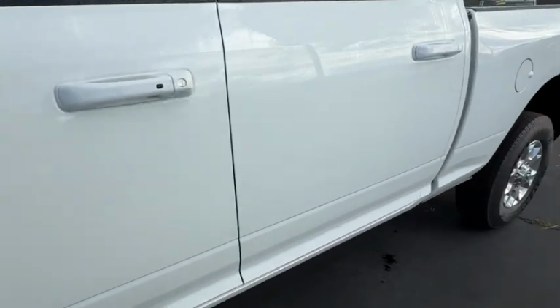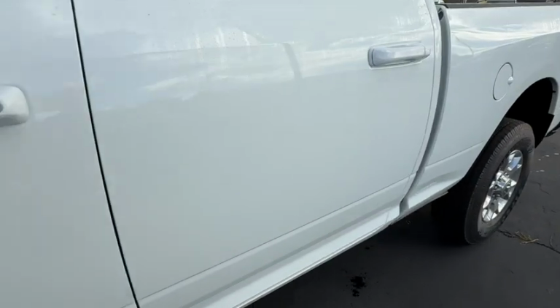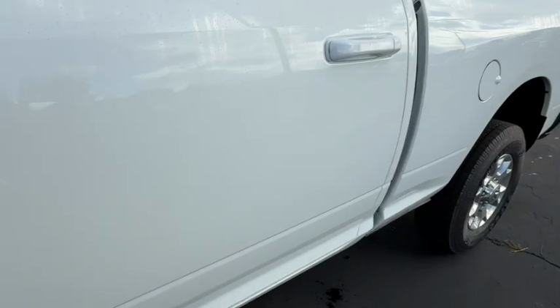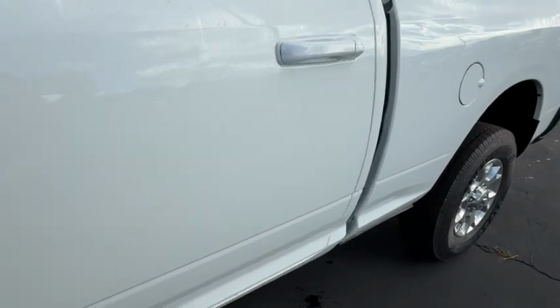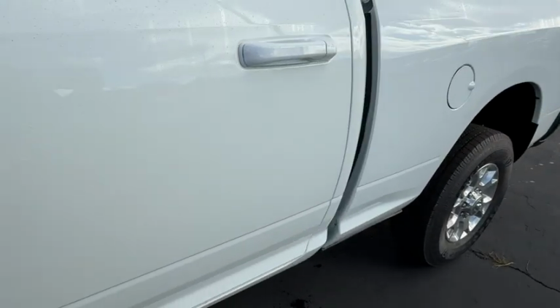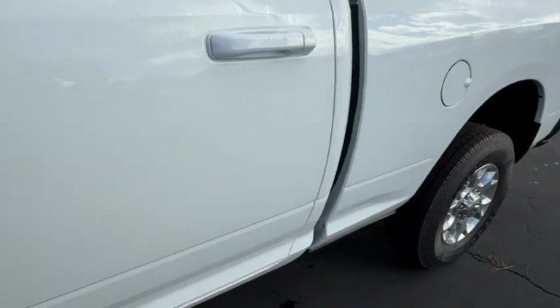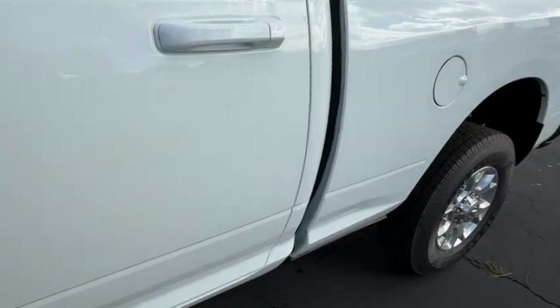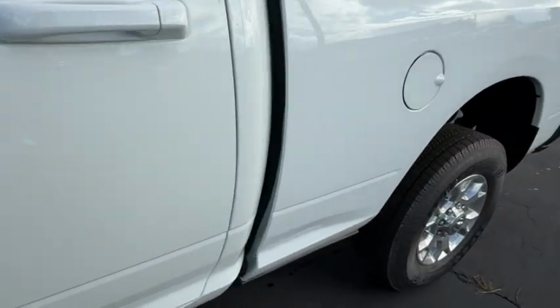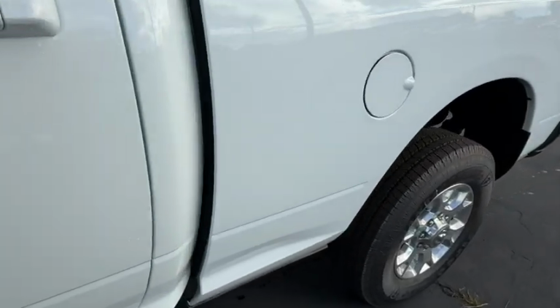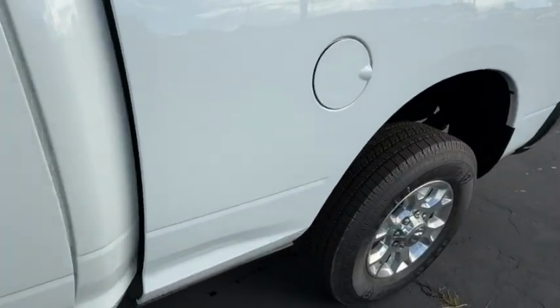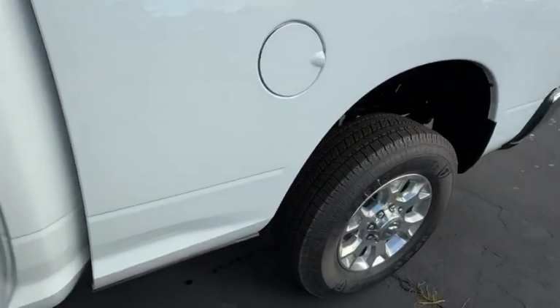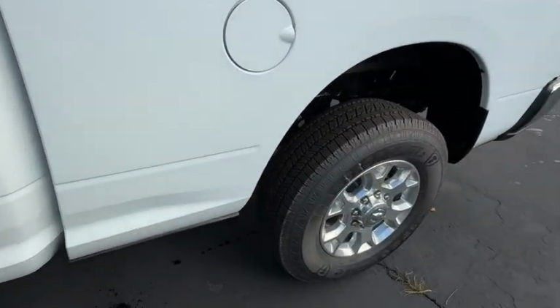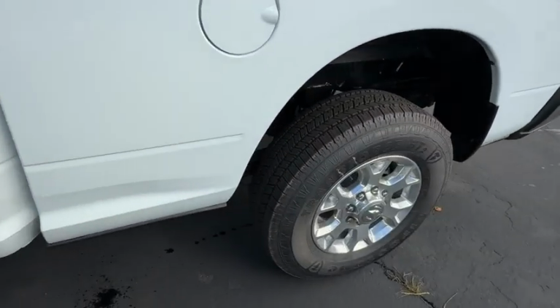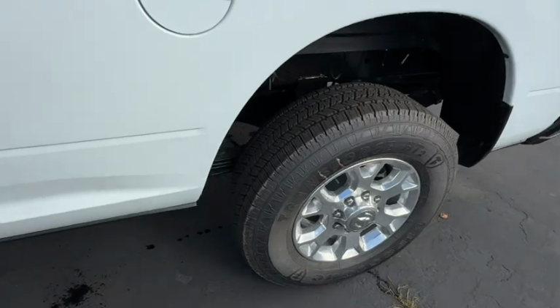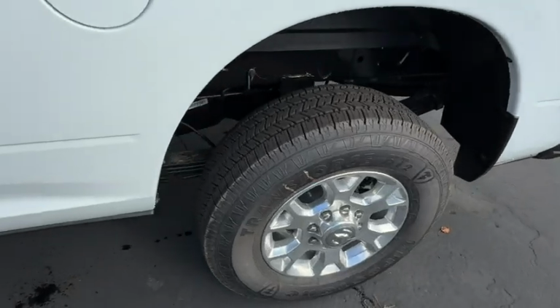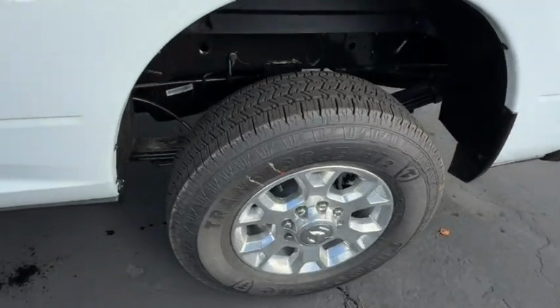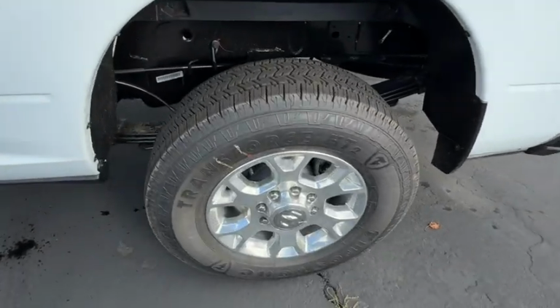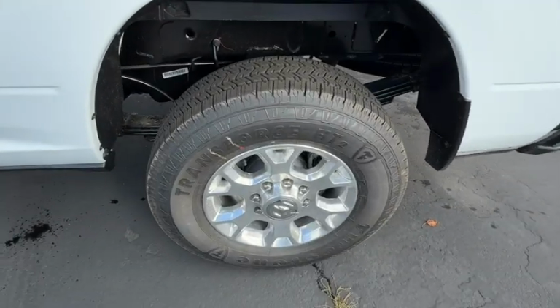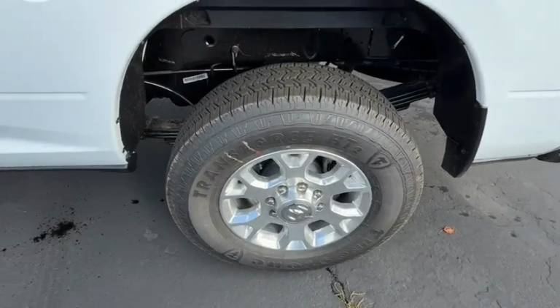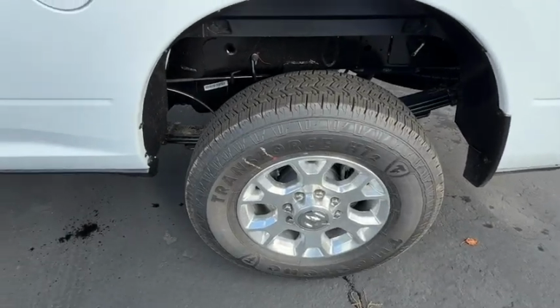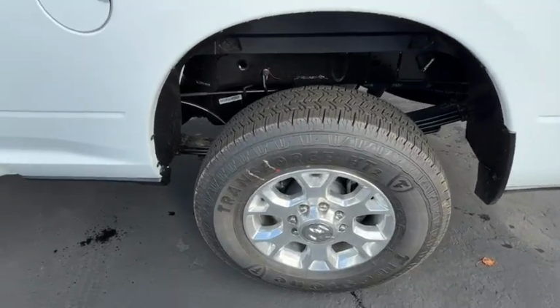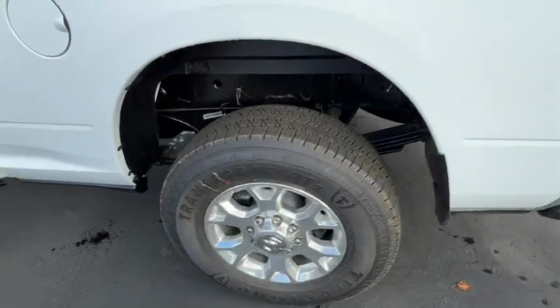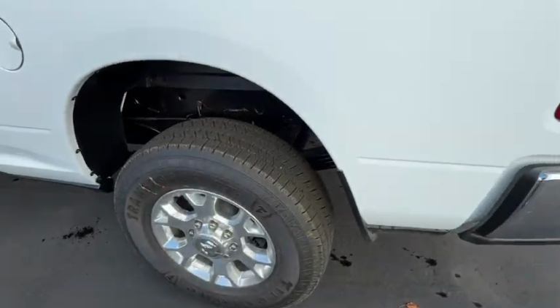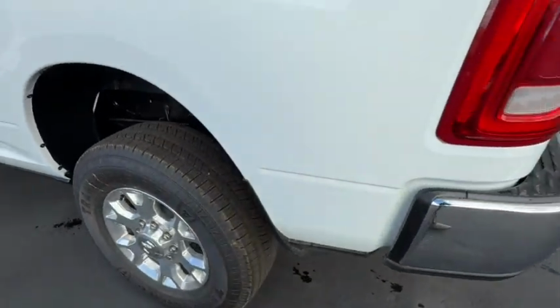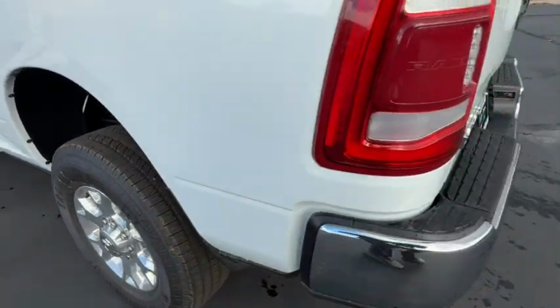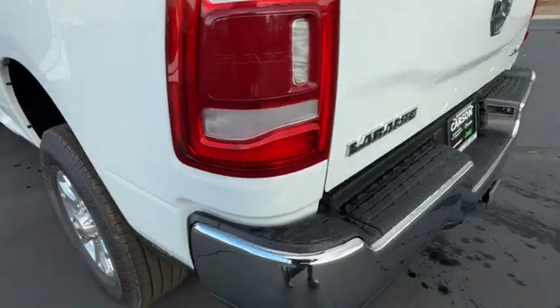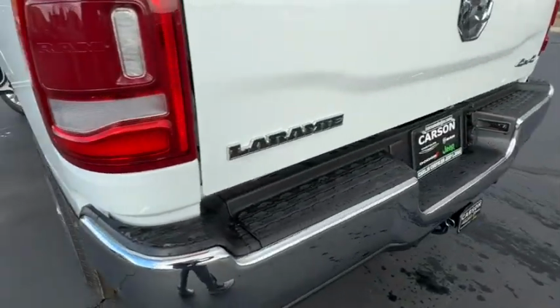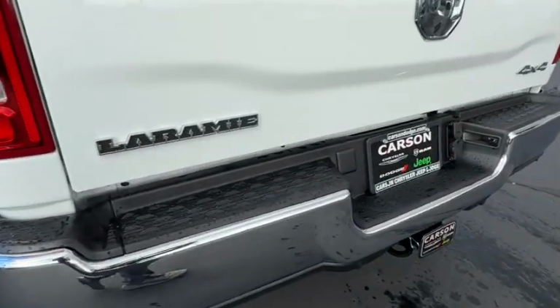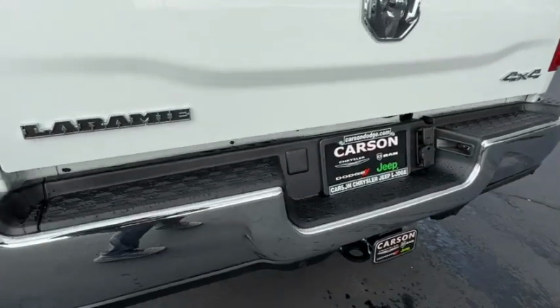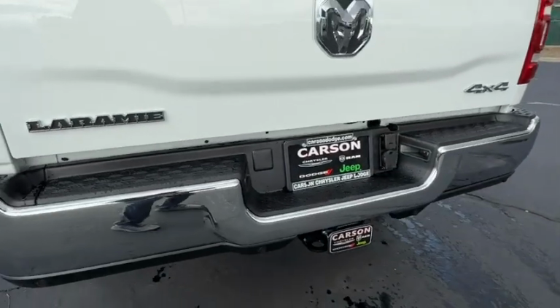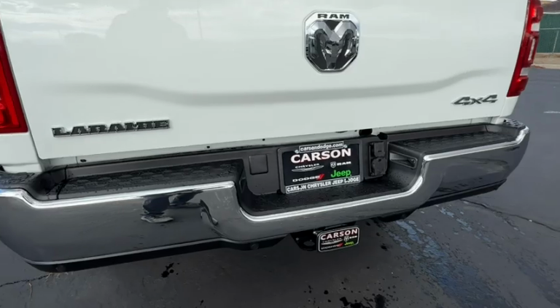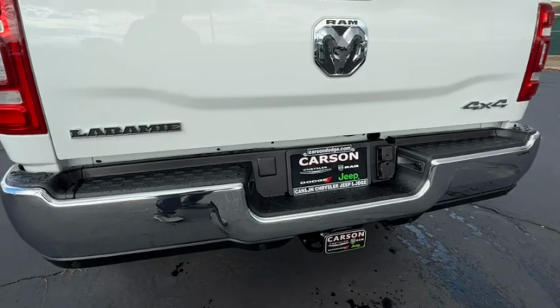Feel relaxed and comfortable even on the toughest jobs in this premium 3500. Treat yourself to a test drive today. Our staff will toss you the keys and give you an outstanding customer experience.